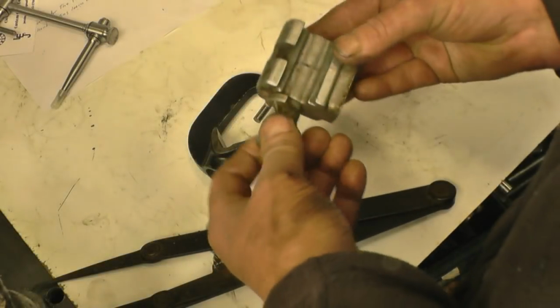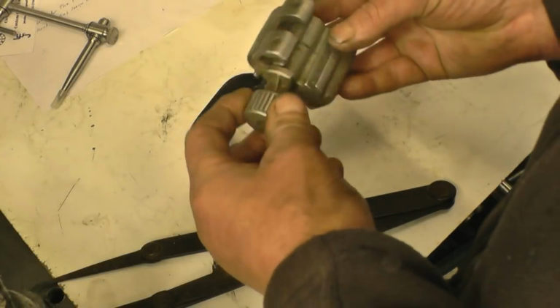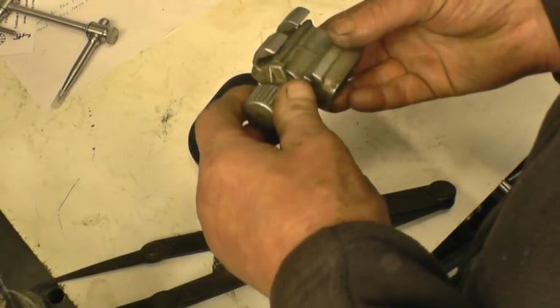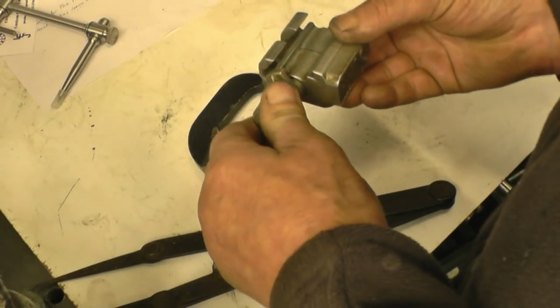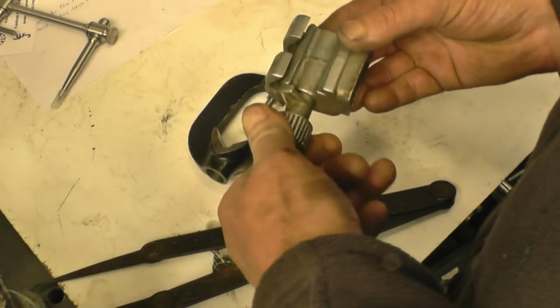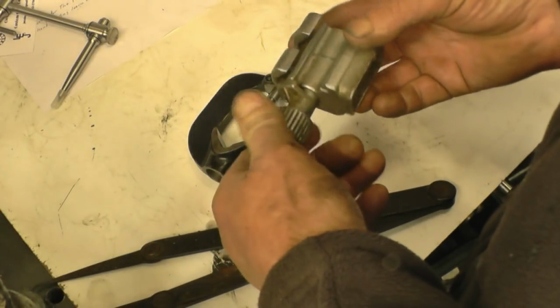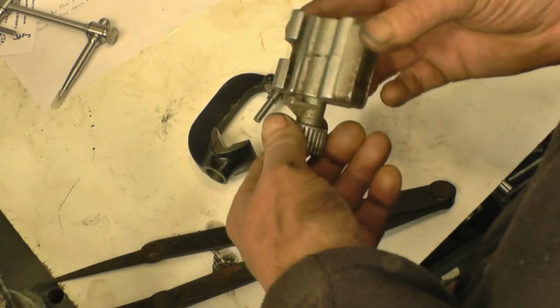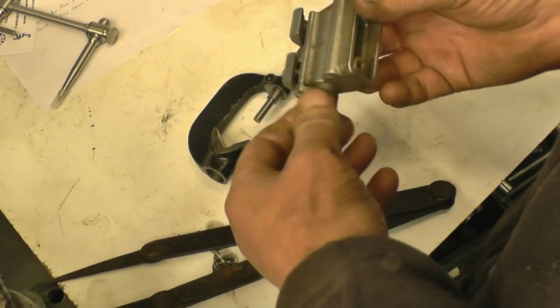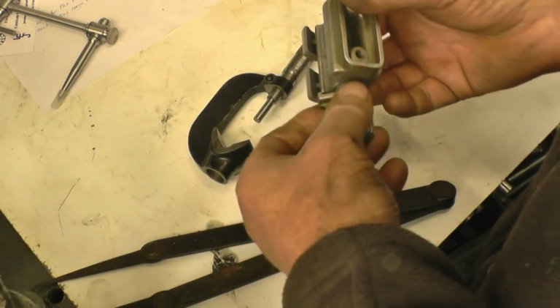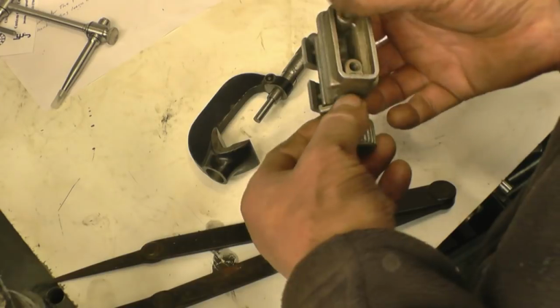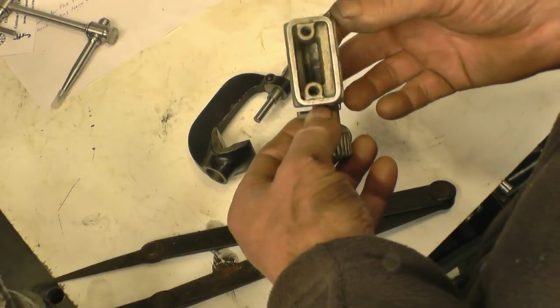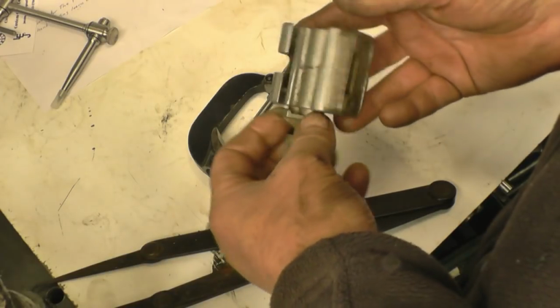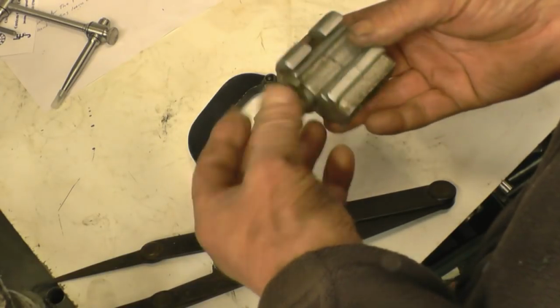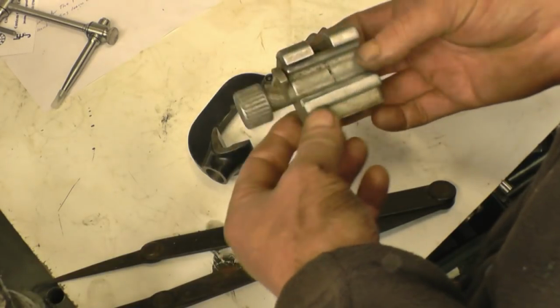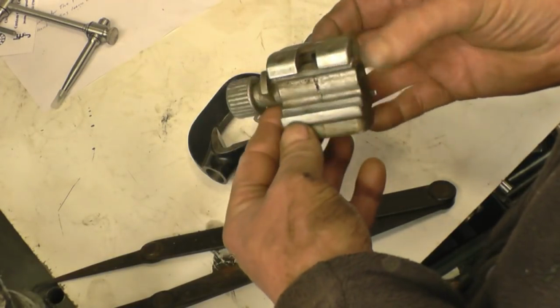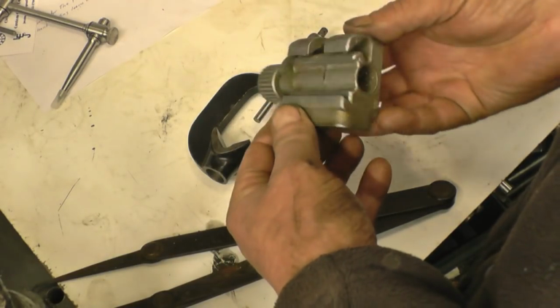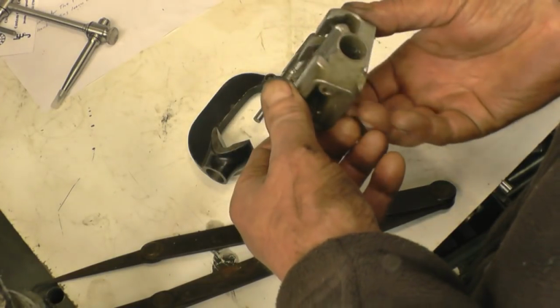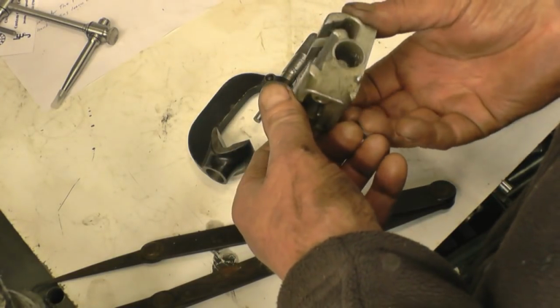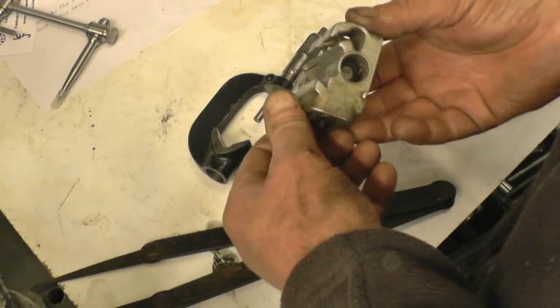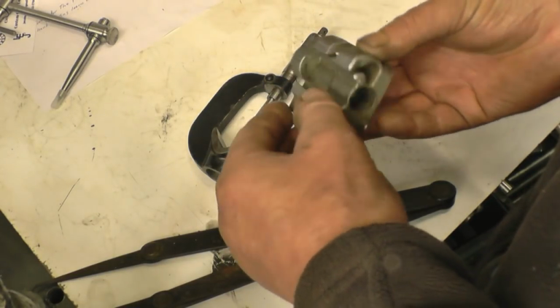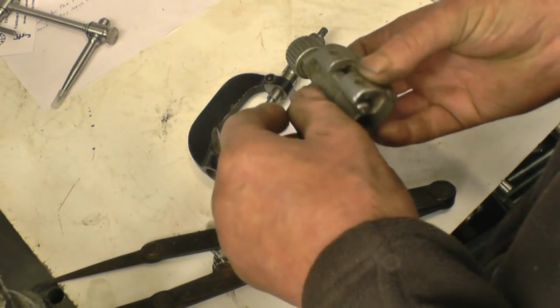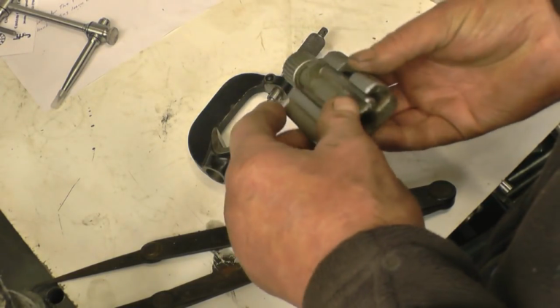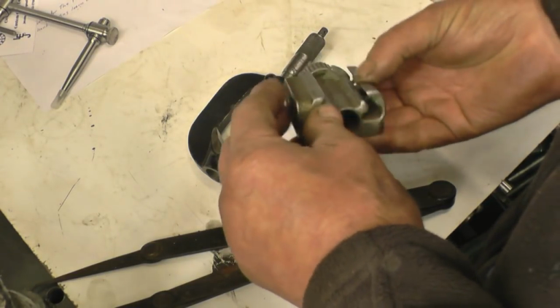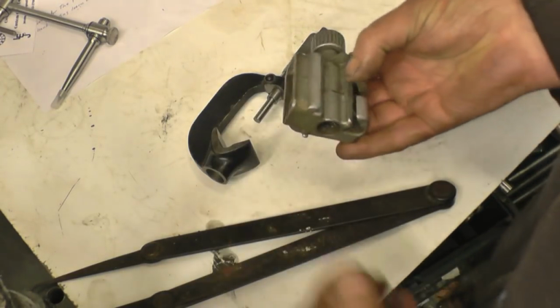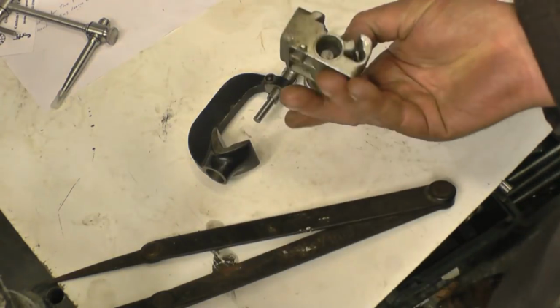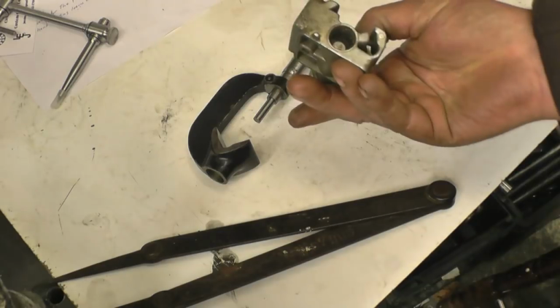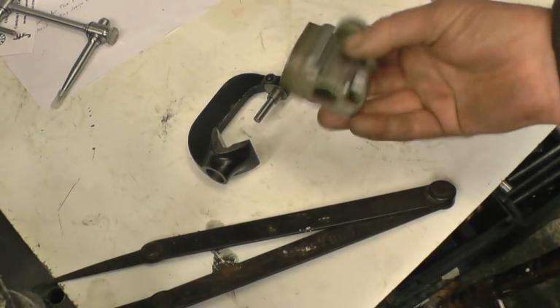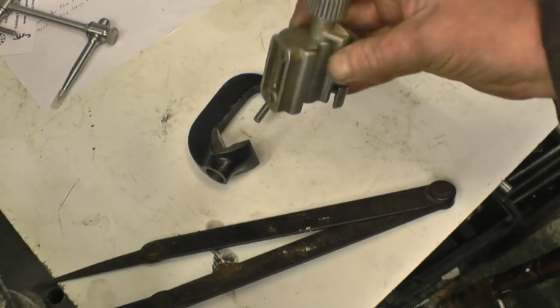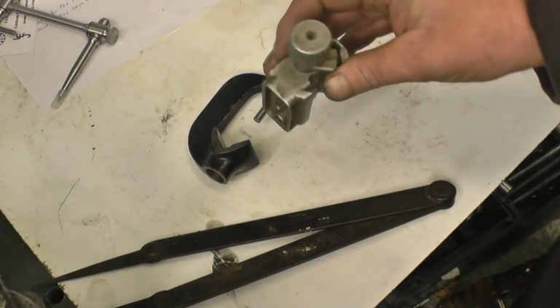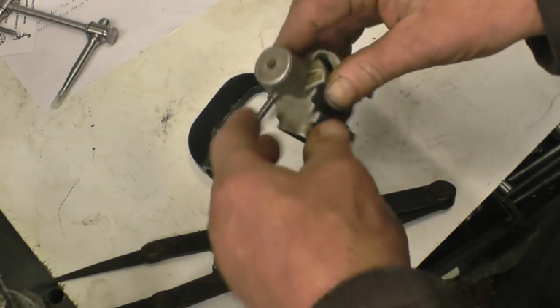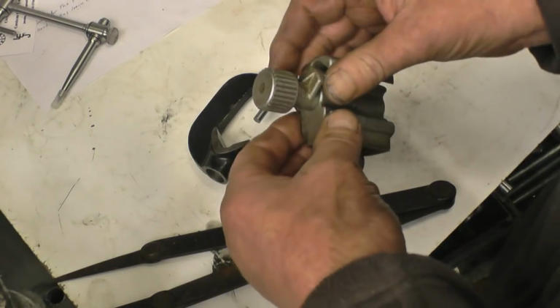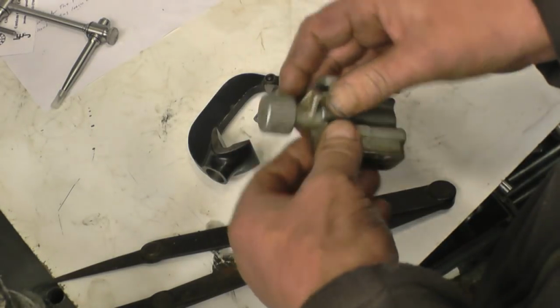This also turned up in the same package. It's some sort of setting jig. I'm not quite sure what for. I think it dovetails in there. If anybody knows what it's for, perhaps they could tell us.